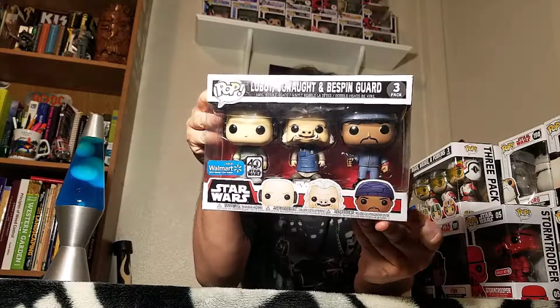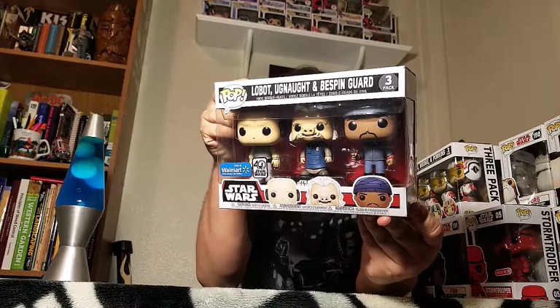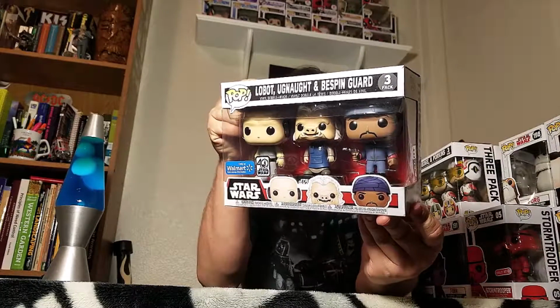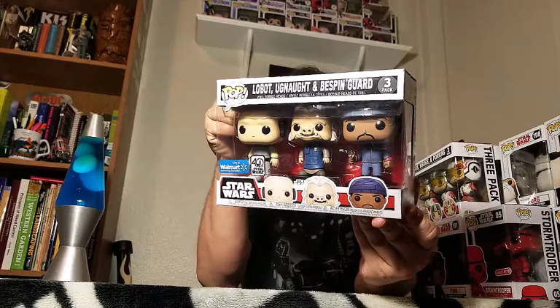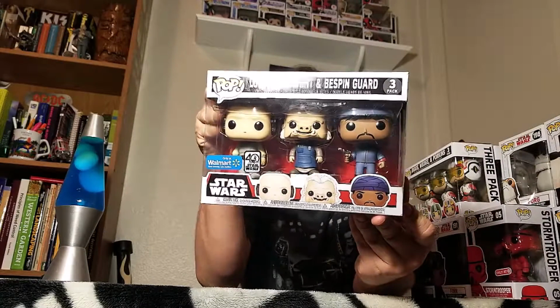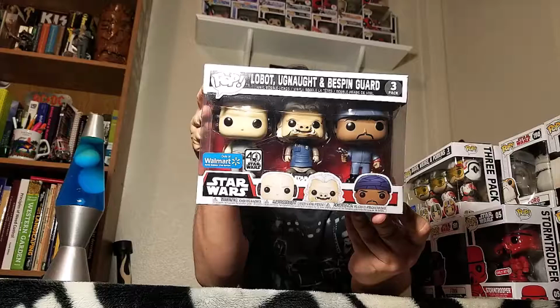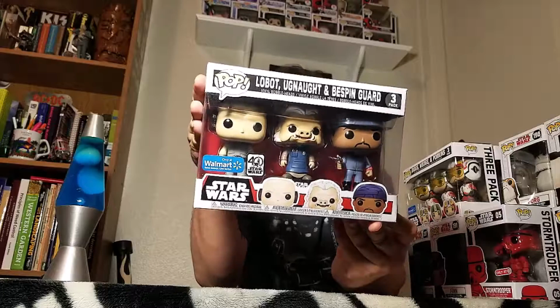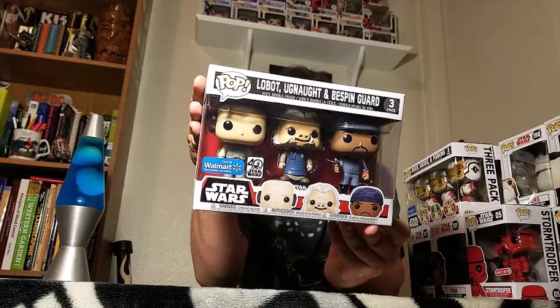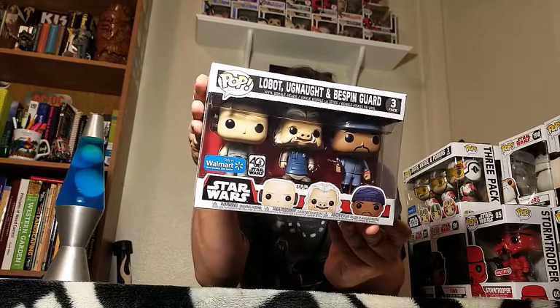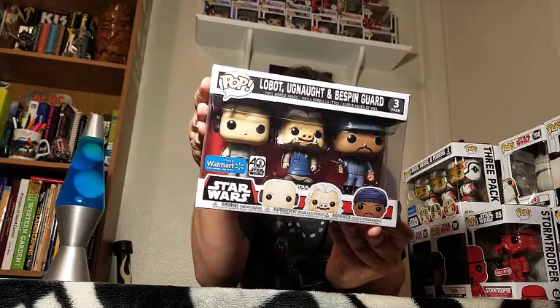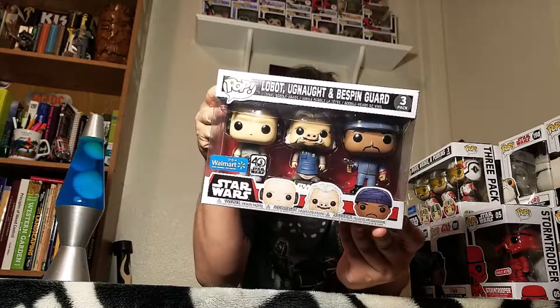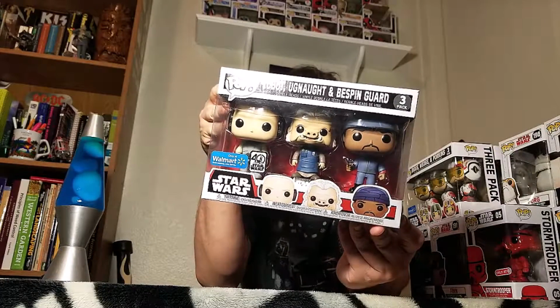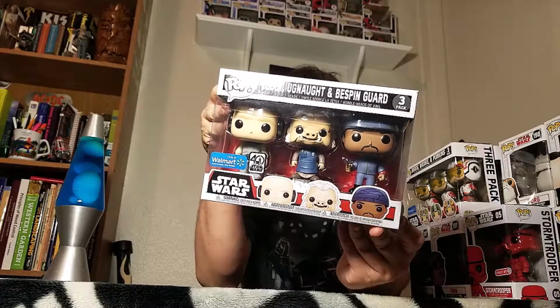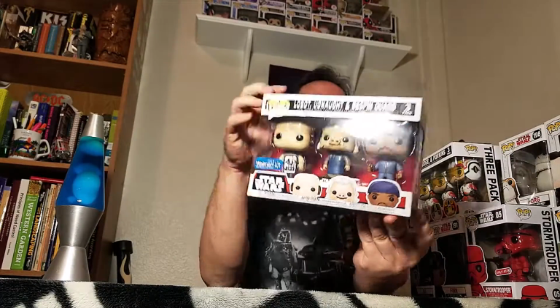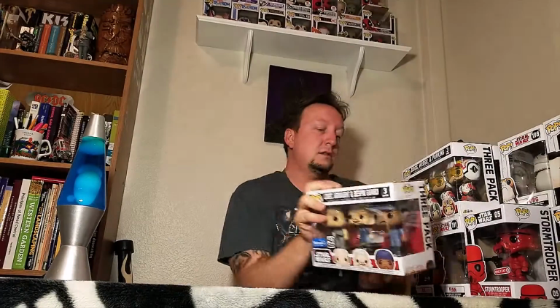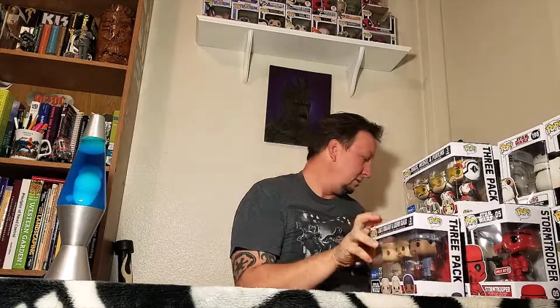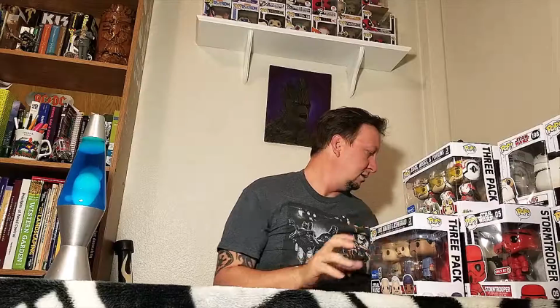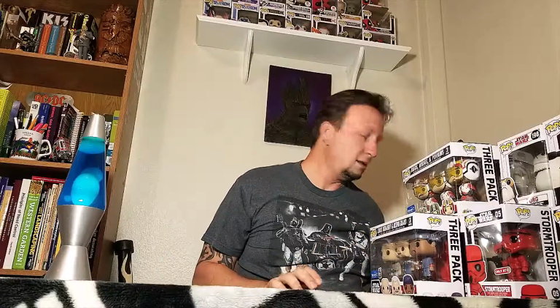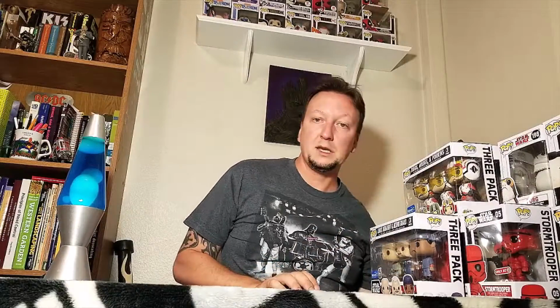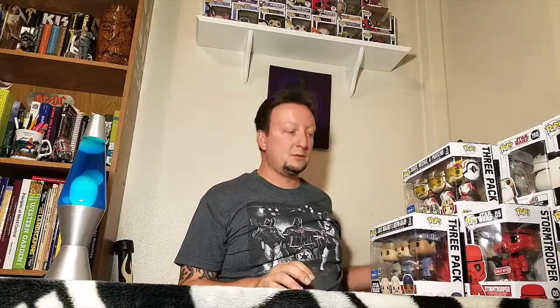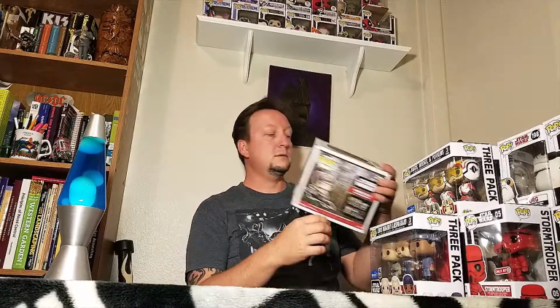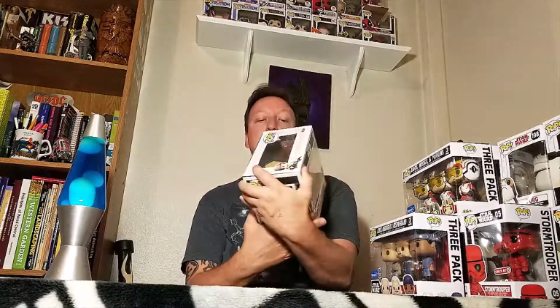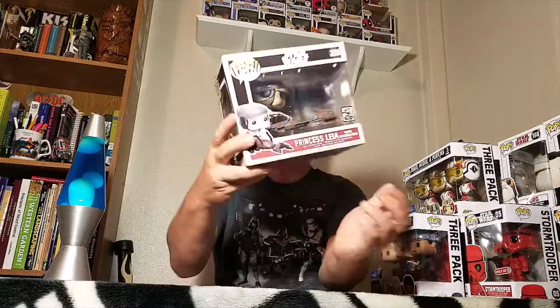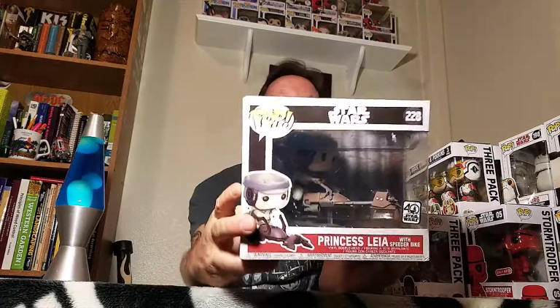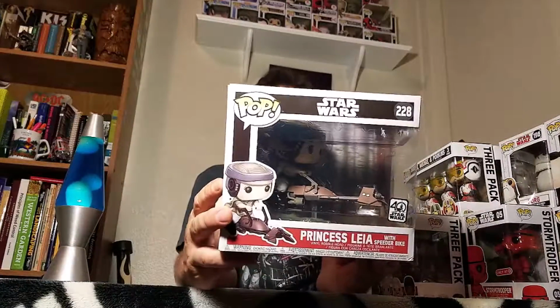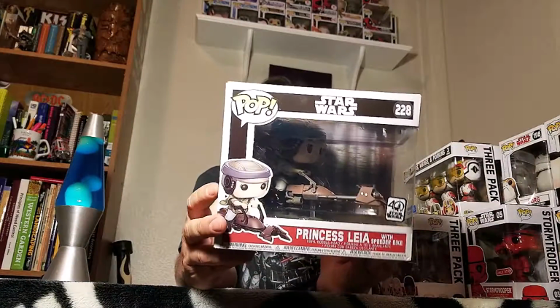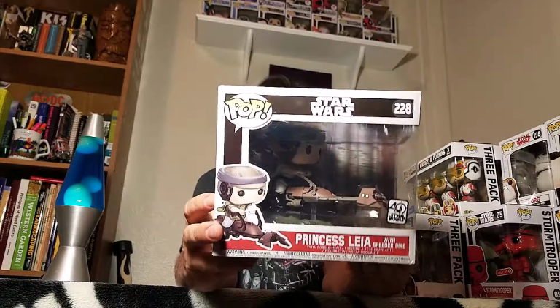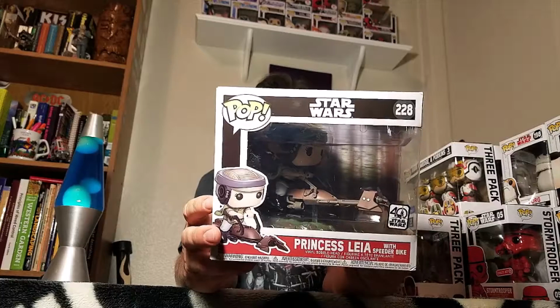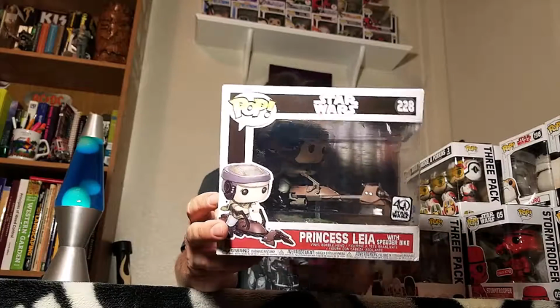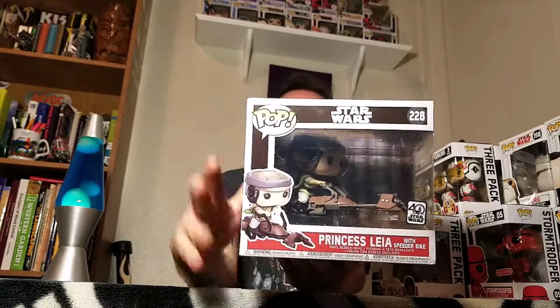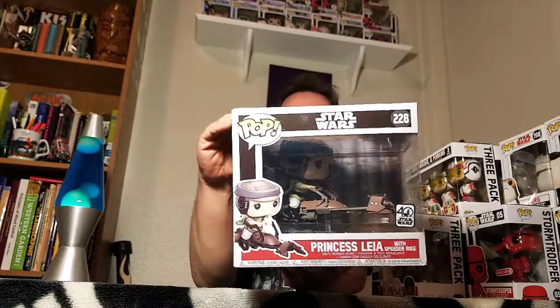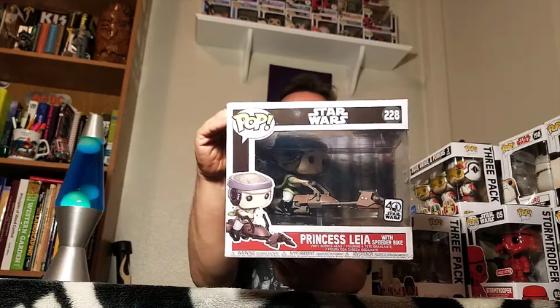Good ol' big guy. And the 40th Anniversary Old School - Leia on the speeder bike, number 228. One of the big ones.